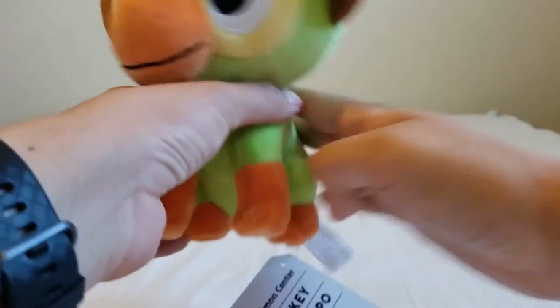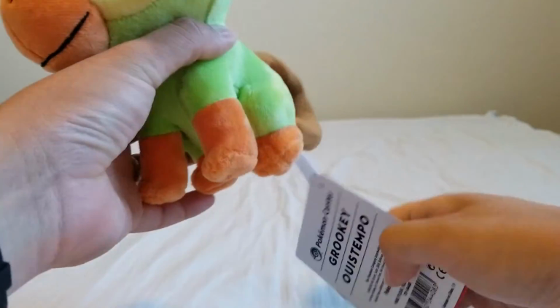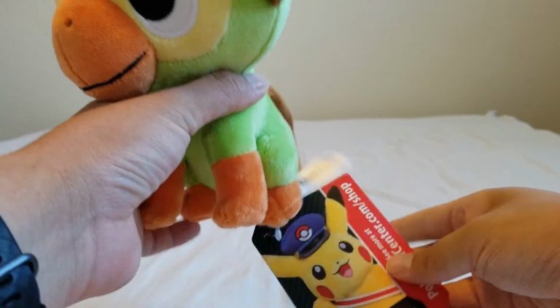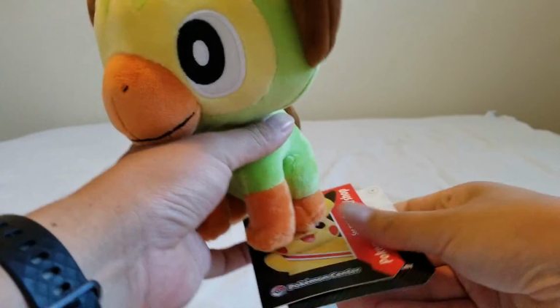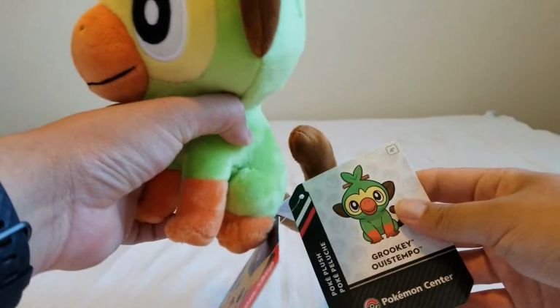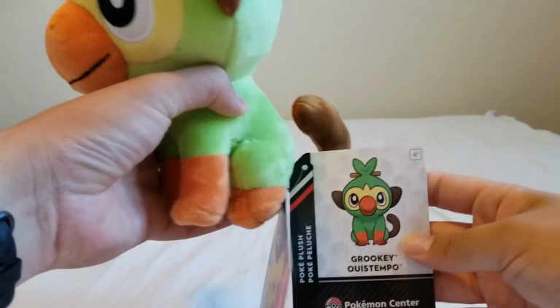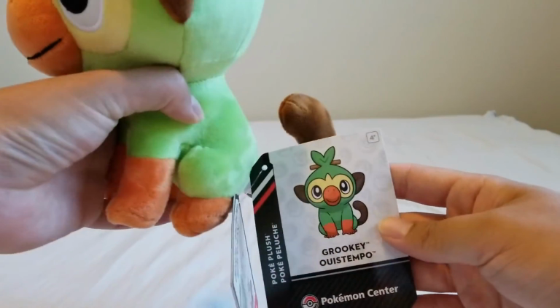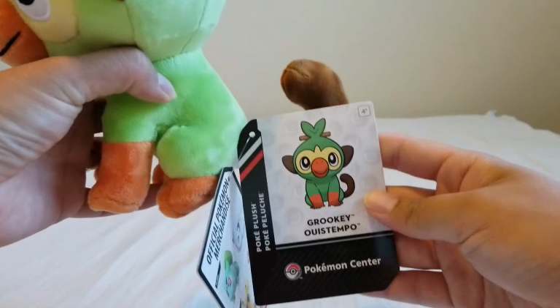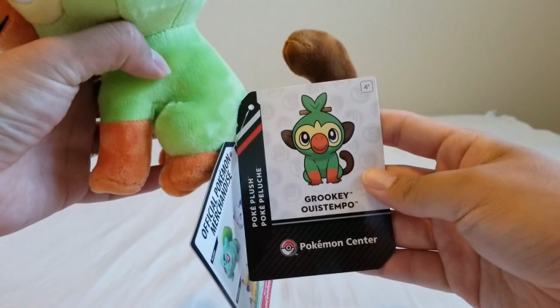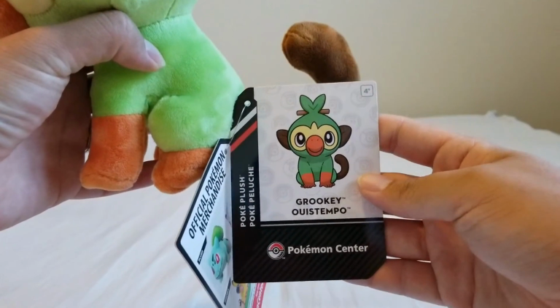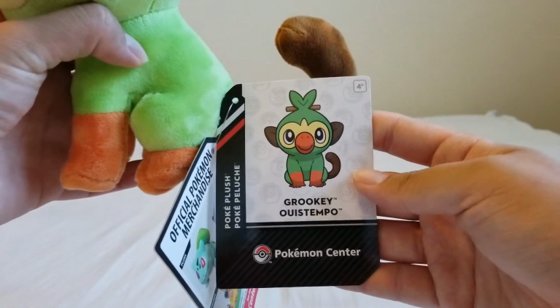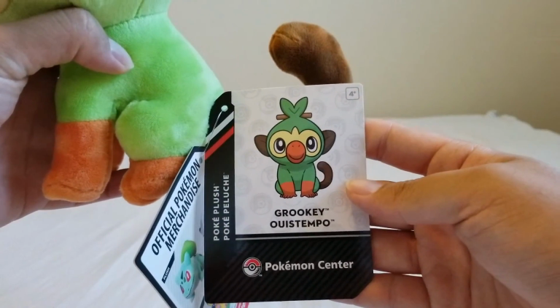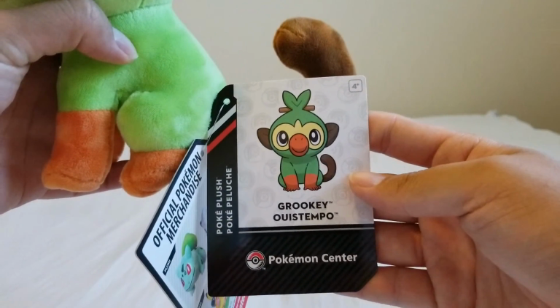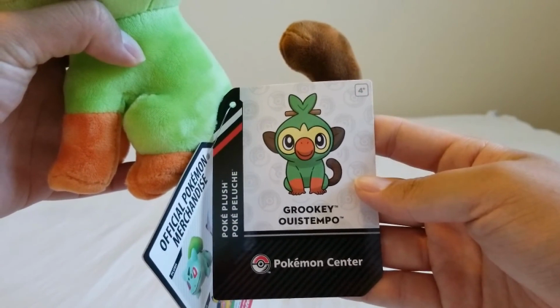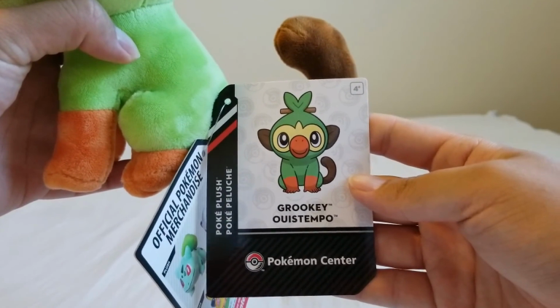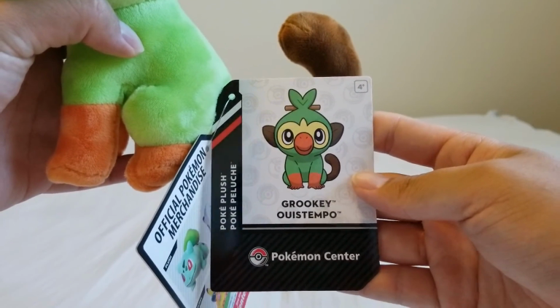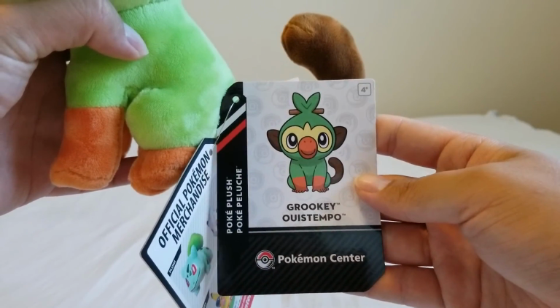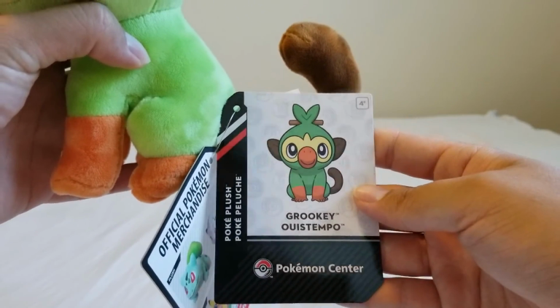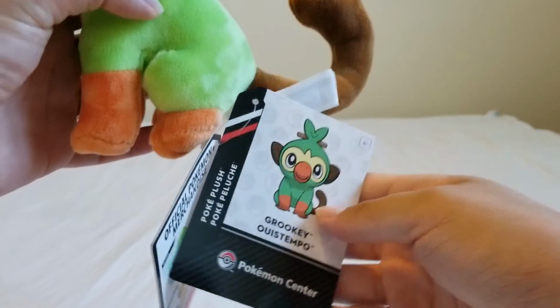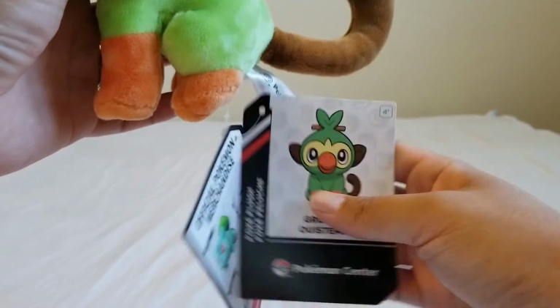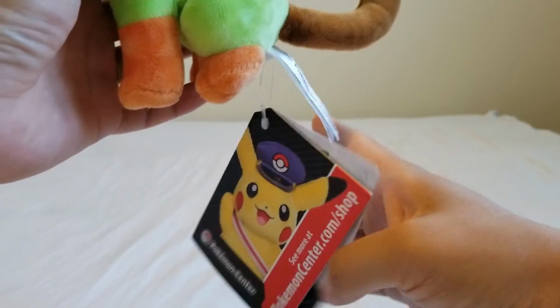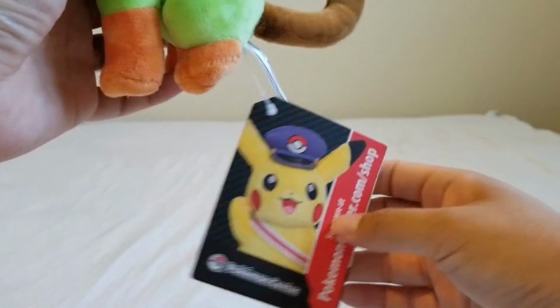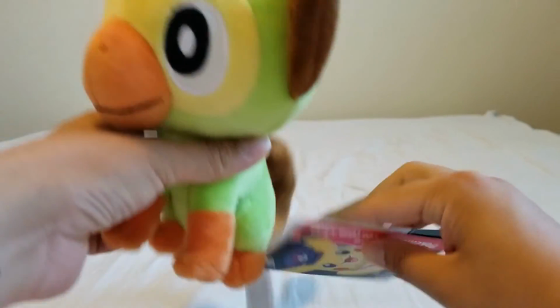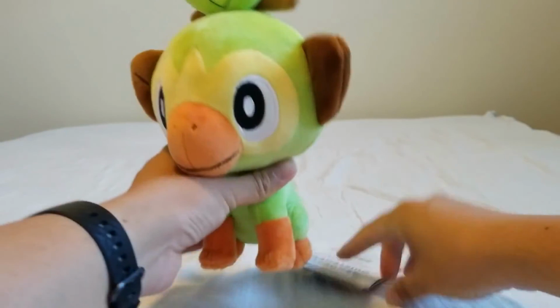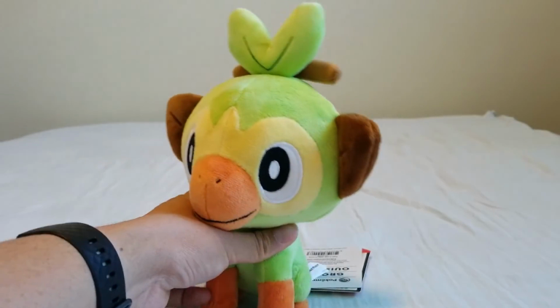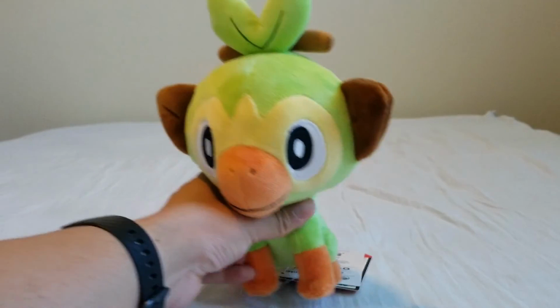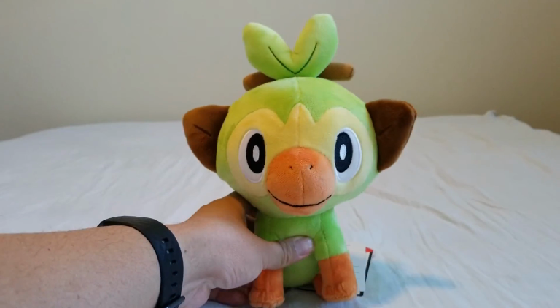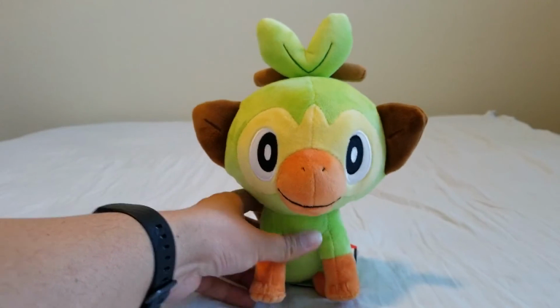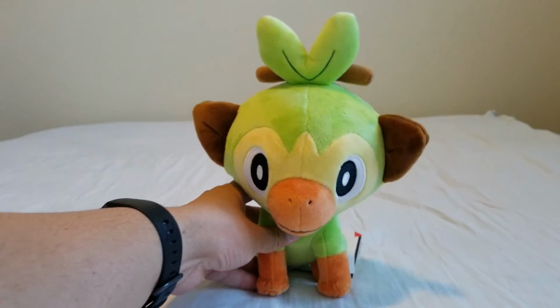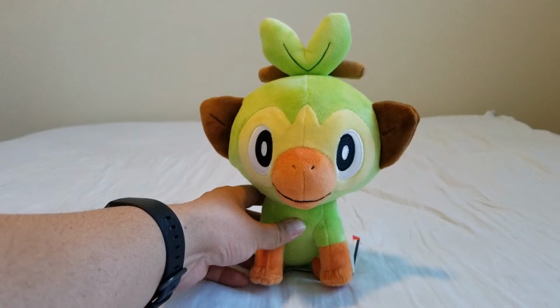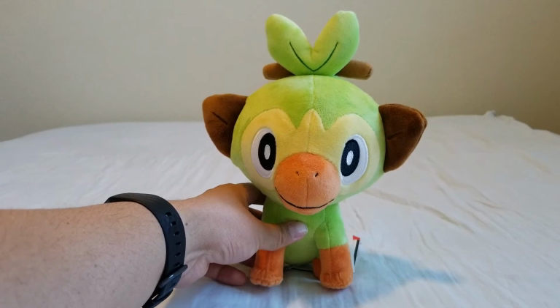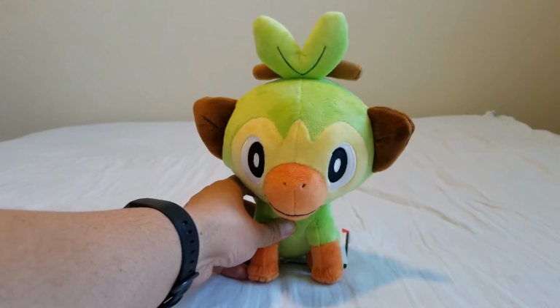And lastly, we have Grookey's toe tag, which shows him right there. He really wants you to pick him for Sword and Shield. I'm still on the fence about who I'm going to pick, so we'll just have to wait and see until I get the game.